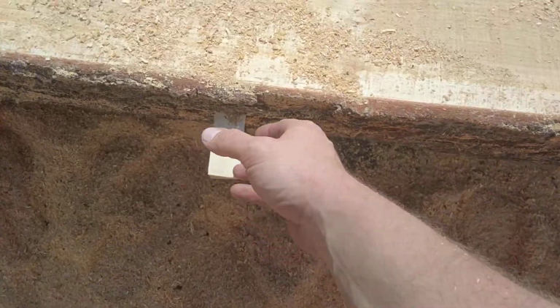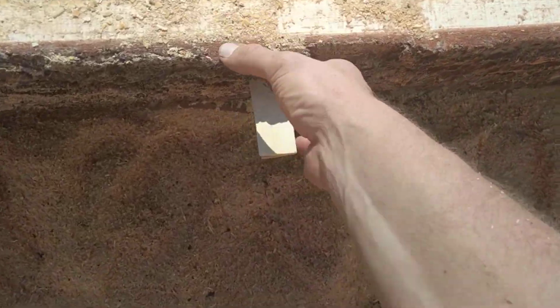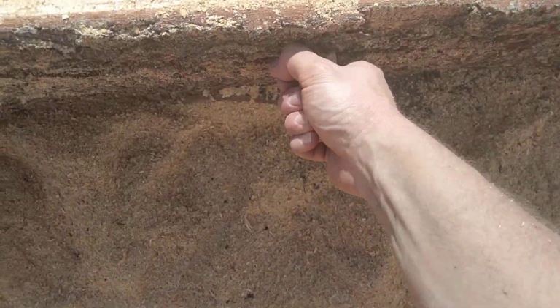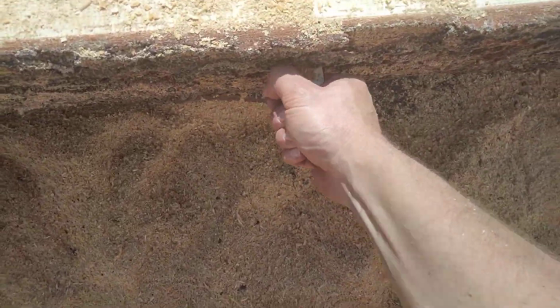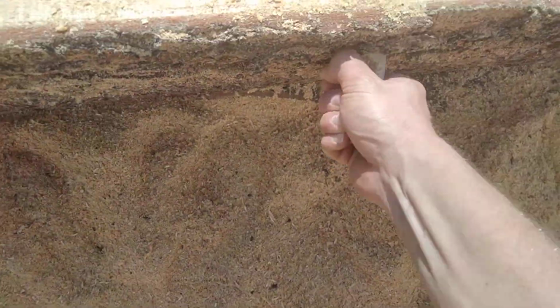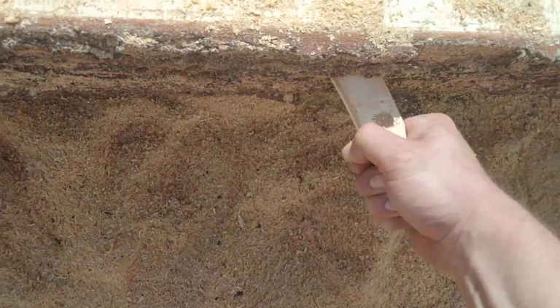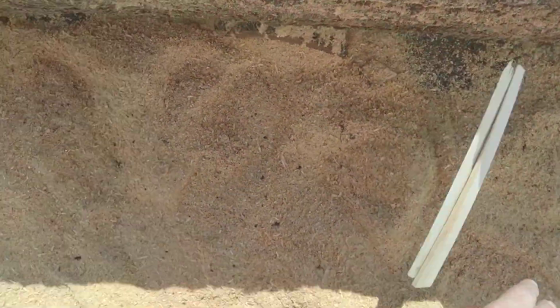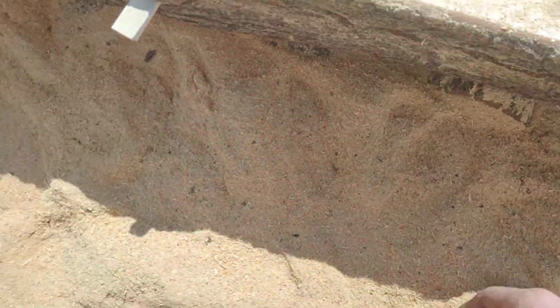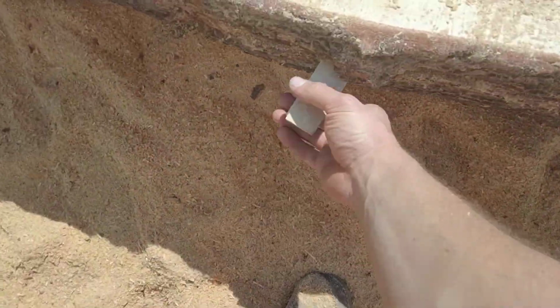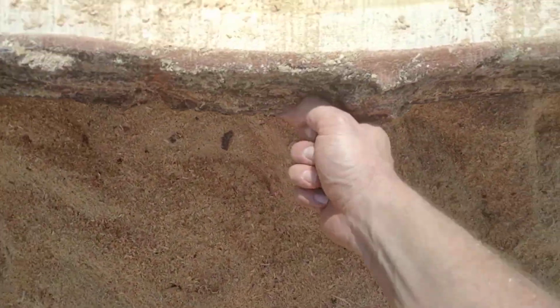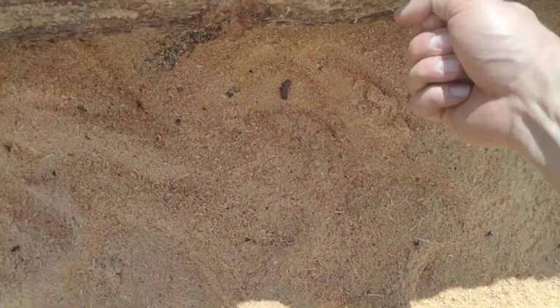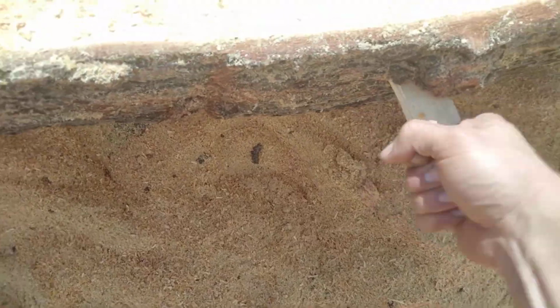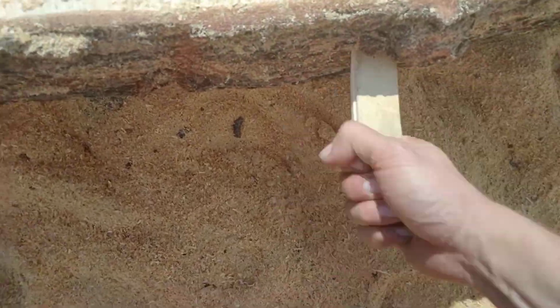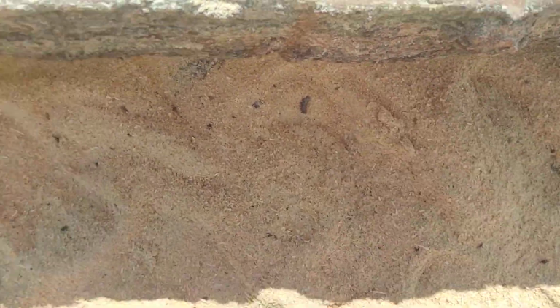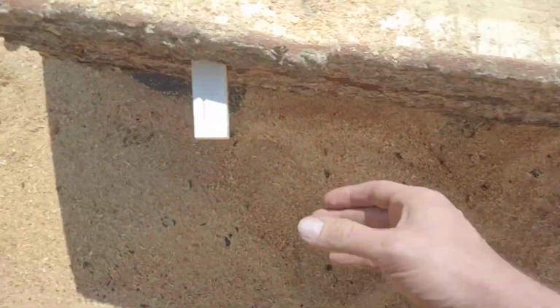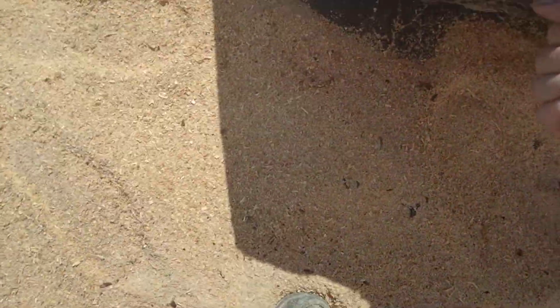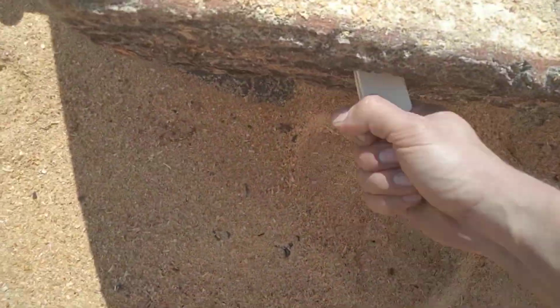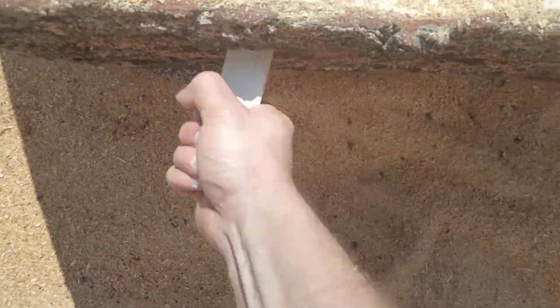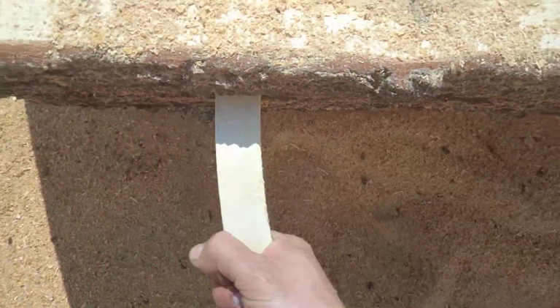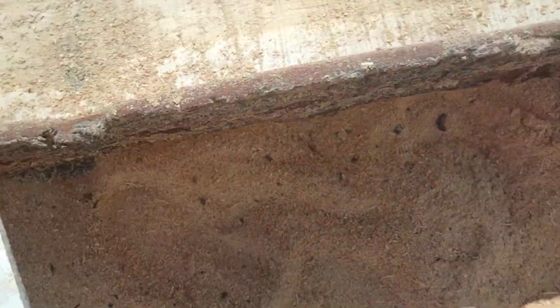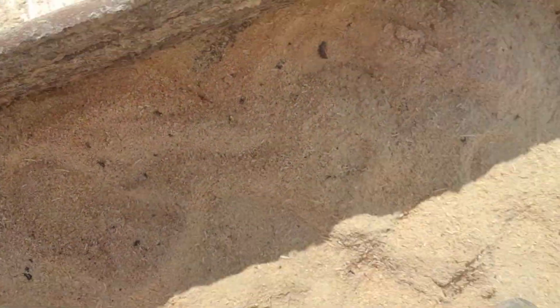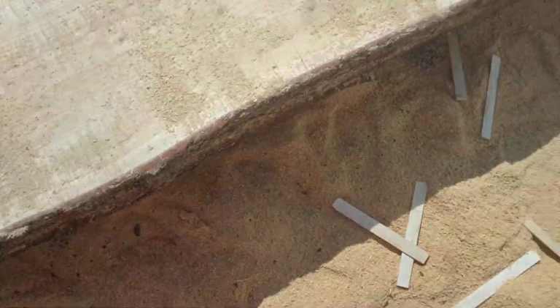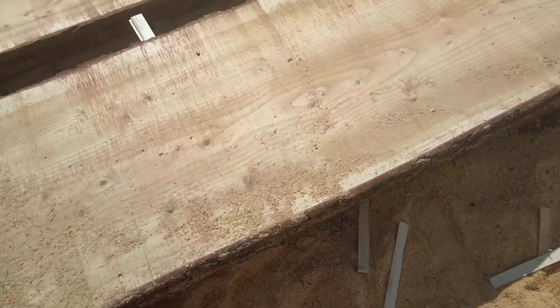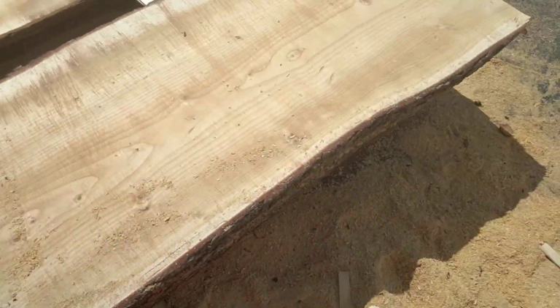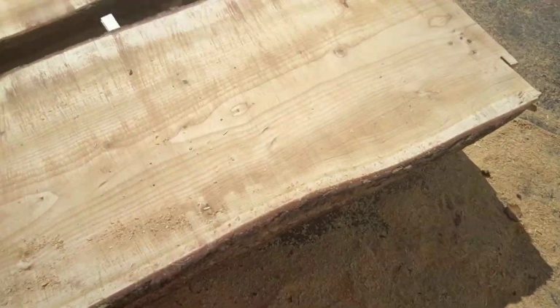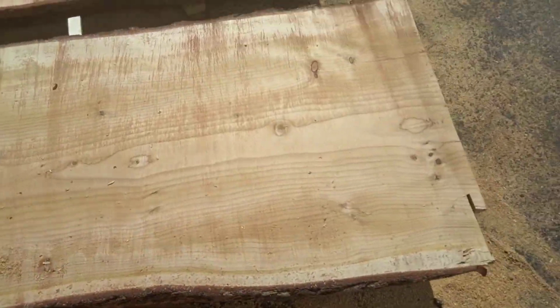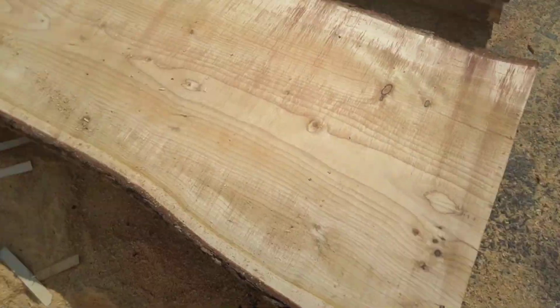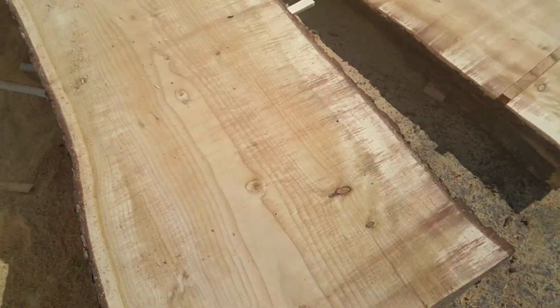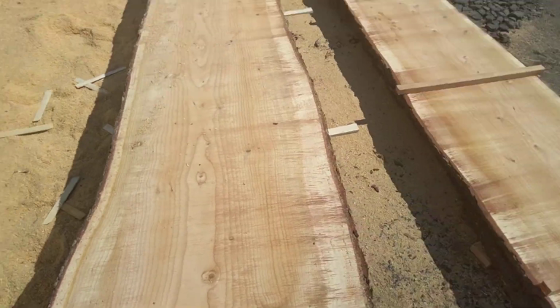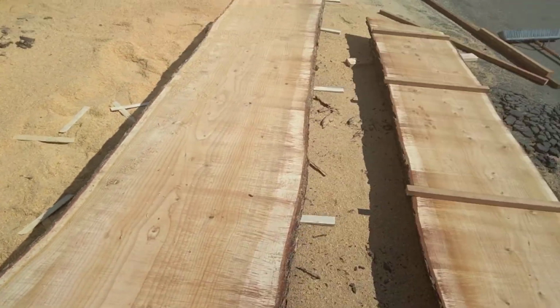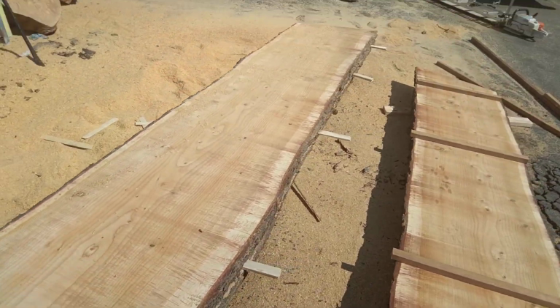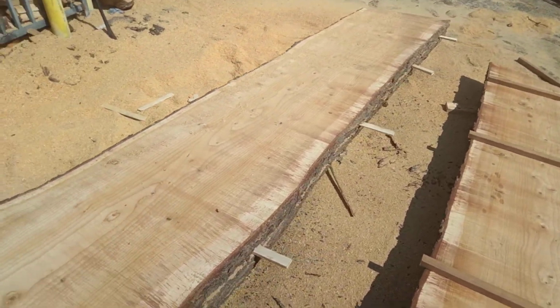These are for keeping the chainsaw bar smooth running as you go through. You've got to have those on.